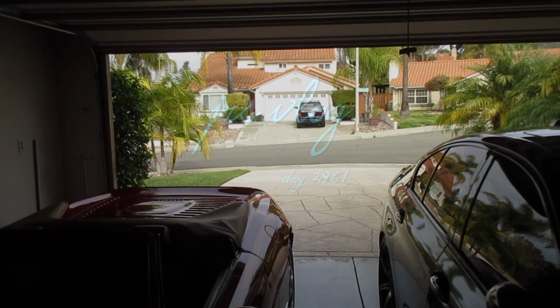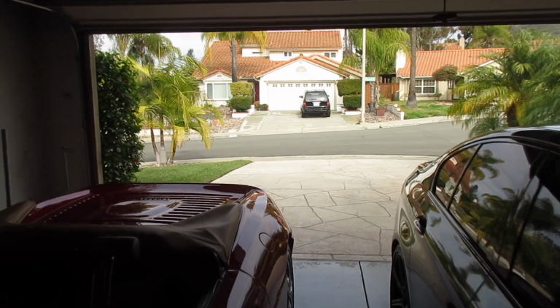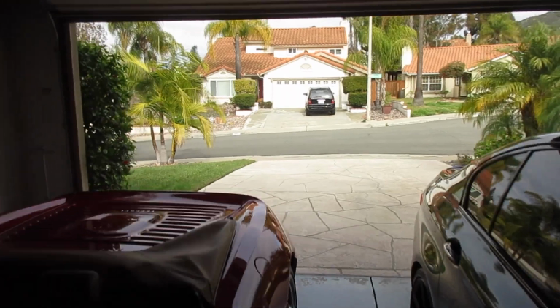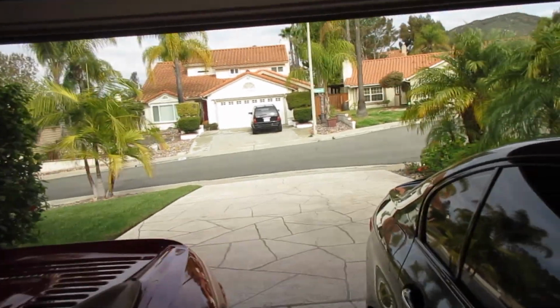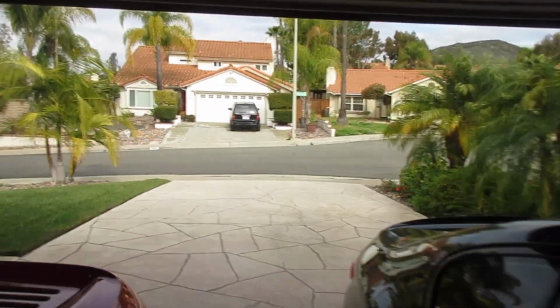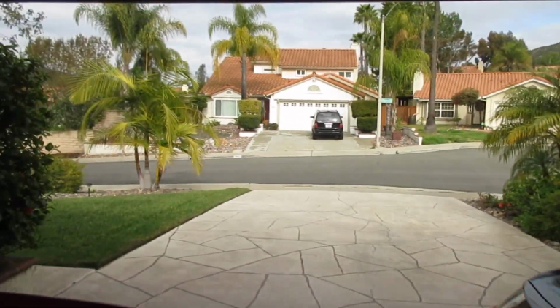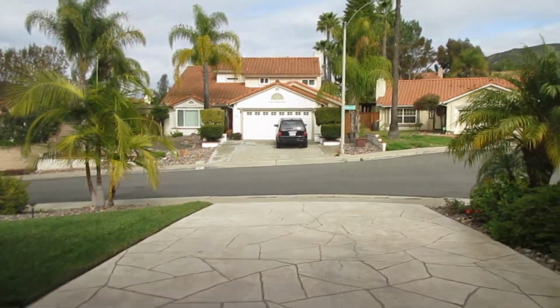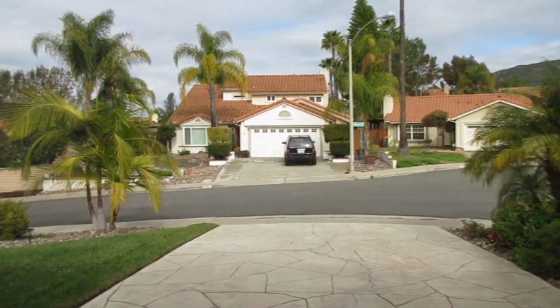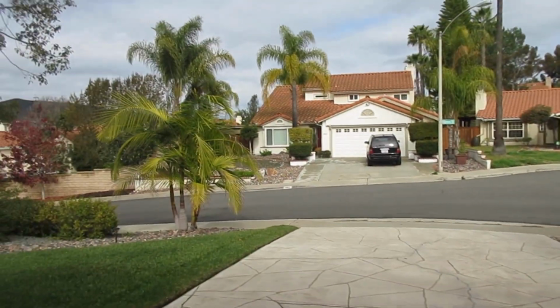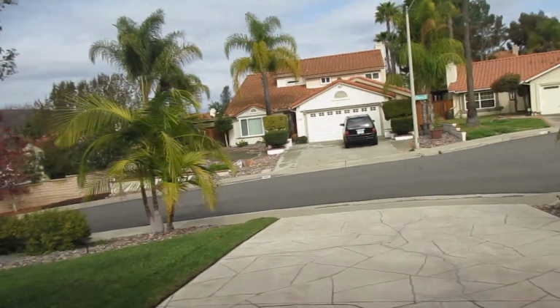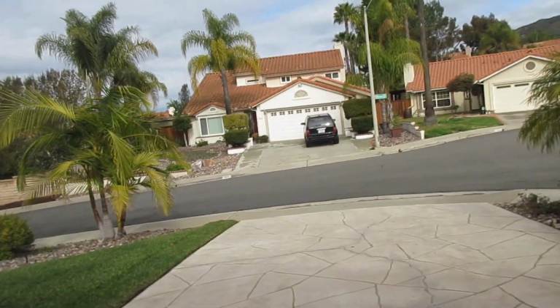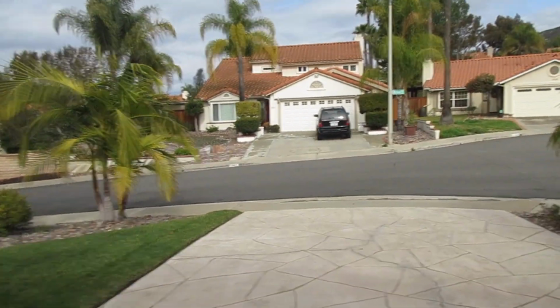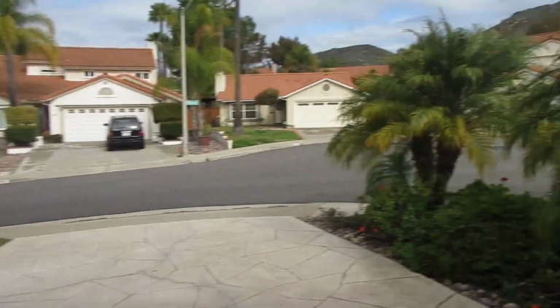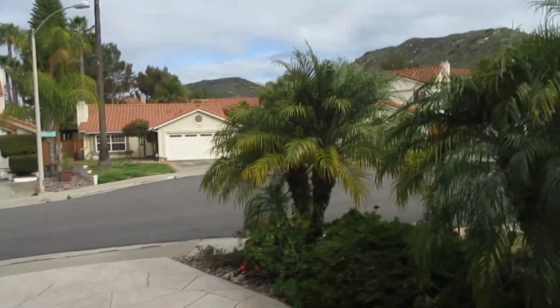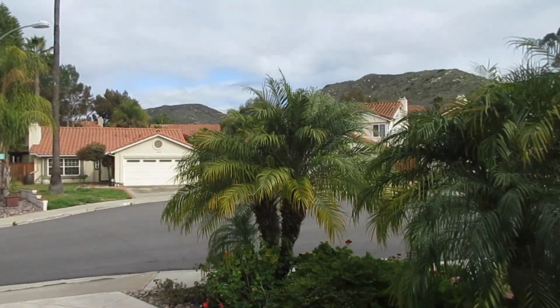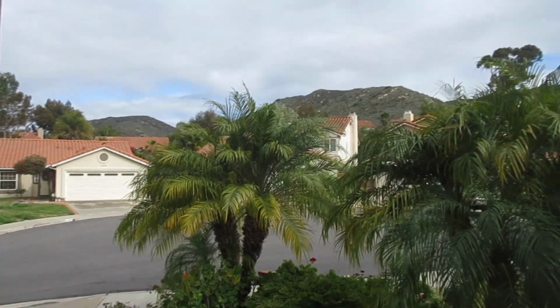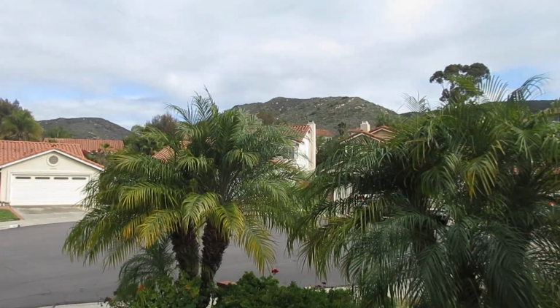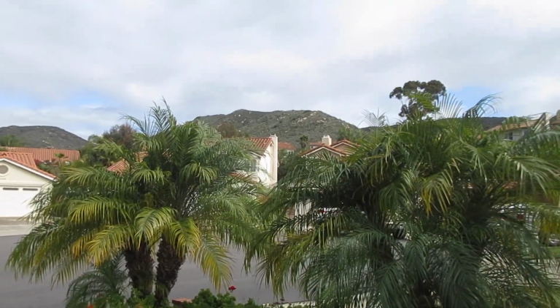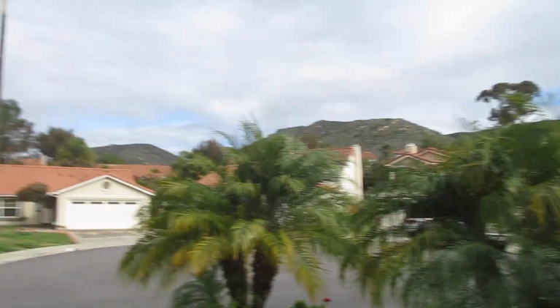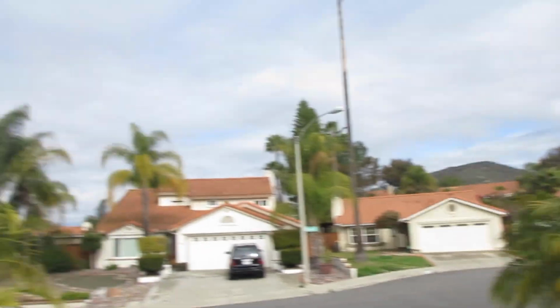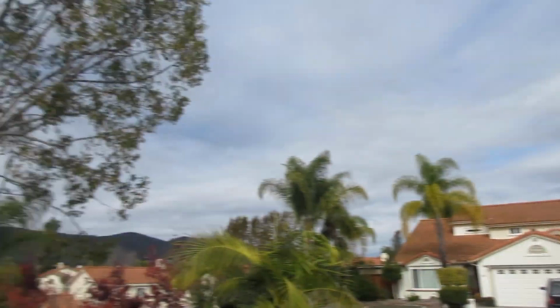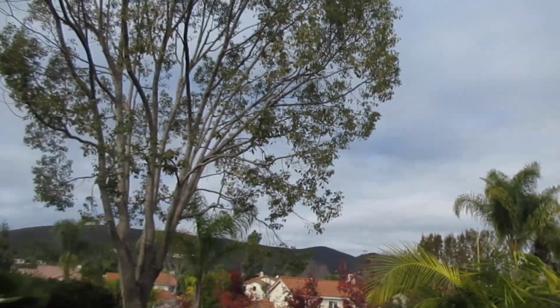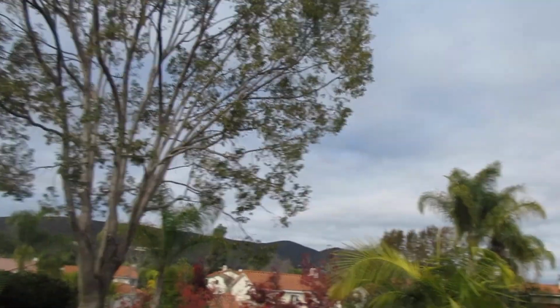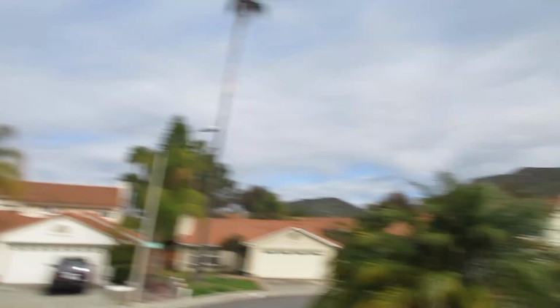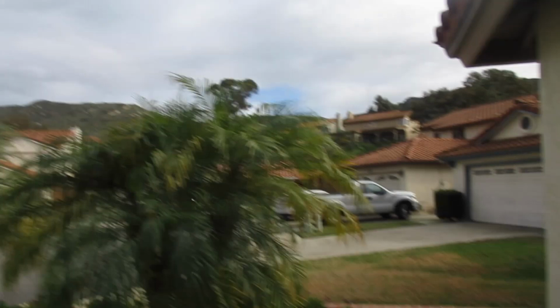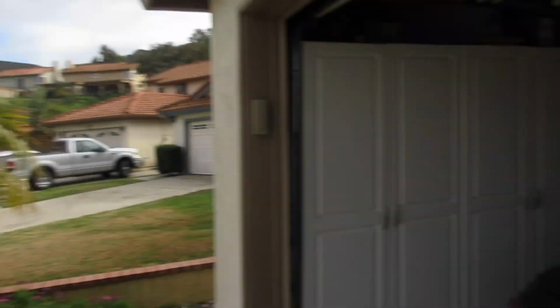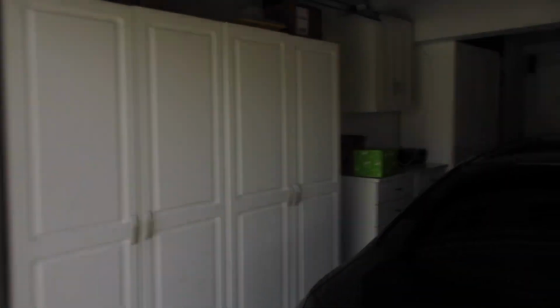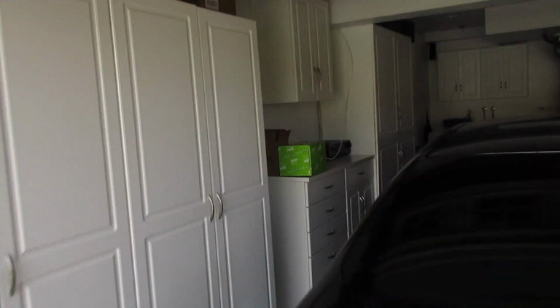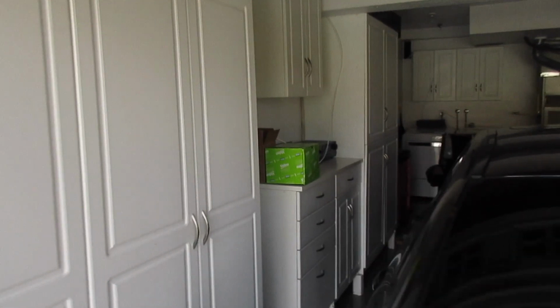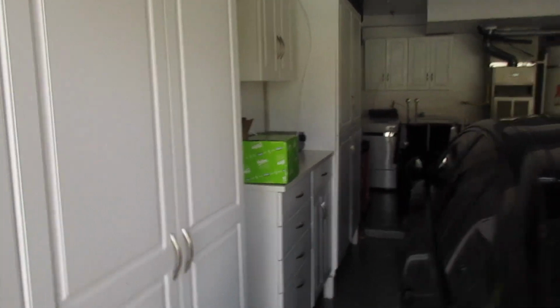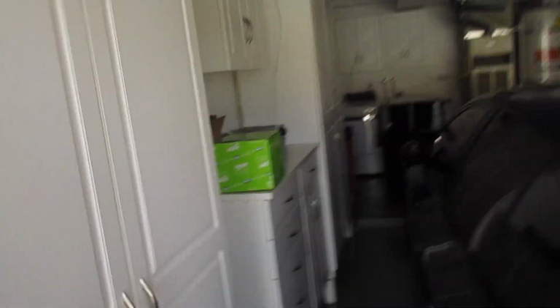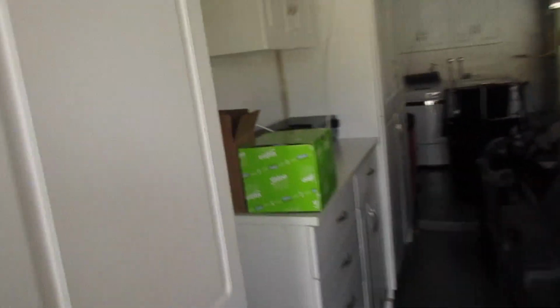It's dried out some, which is nice. I may take the bike out here in a bit - I've got all this pent-up energy from doing stuff inside. Pretty warm, happy with that.